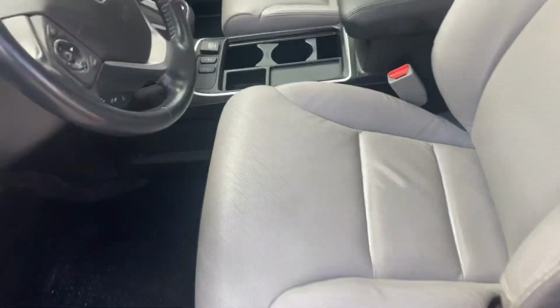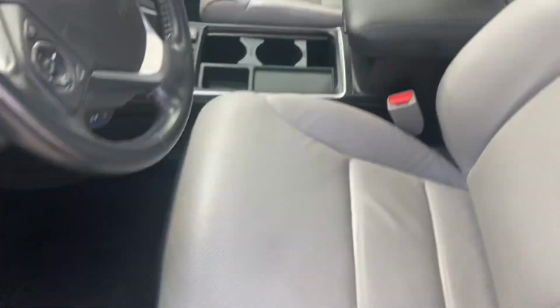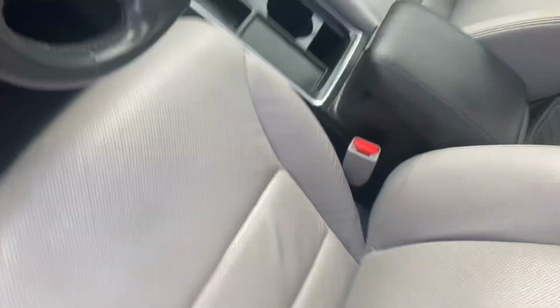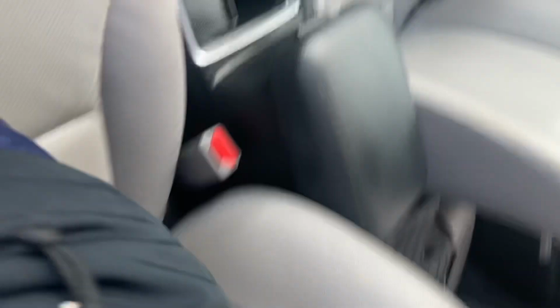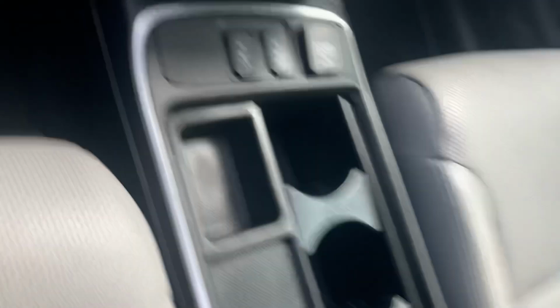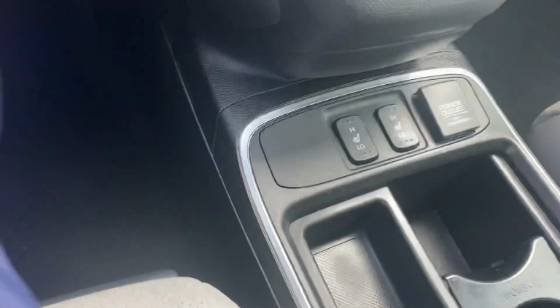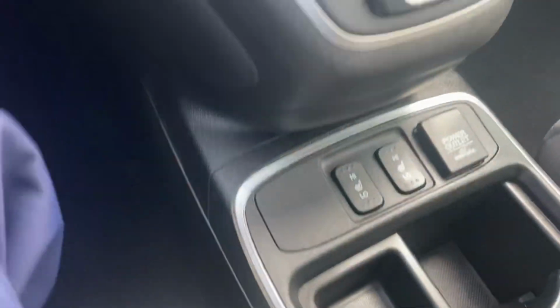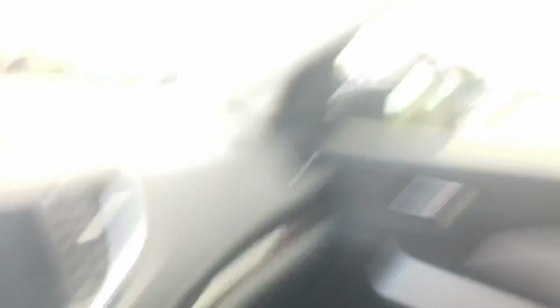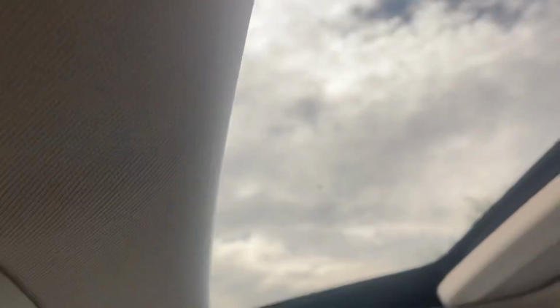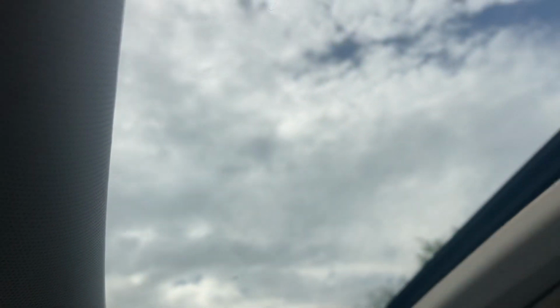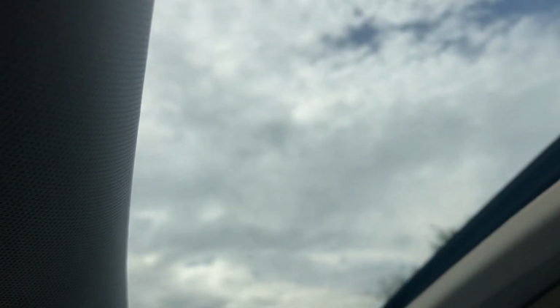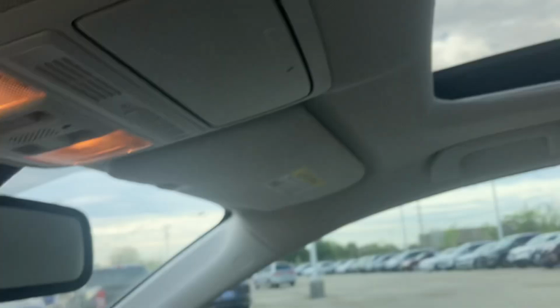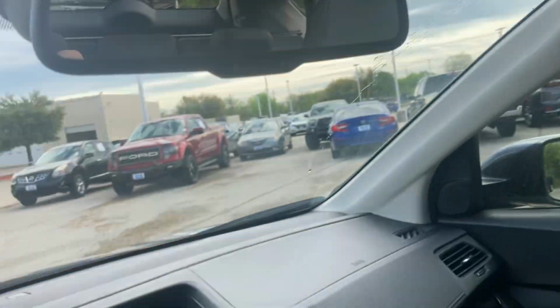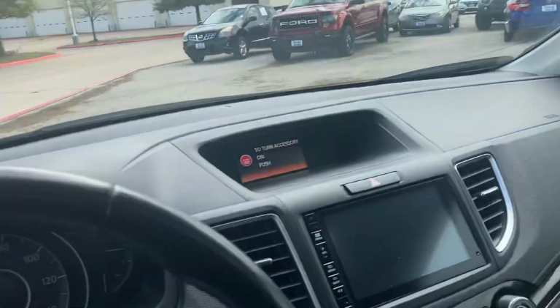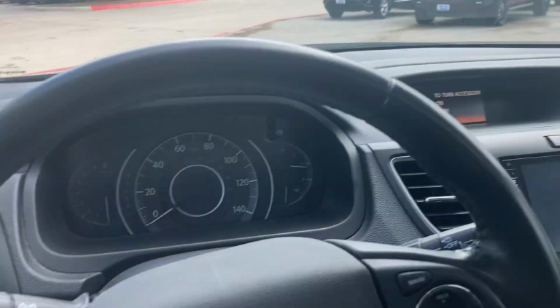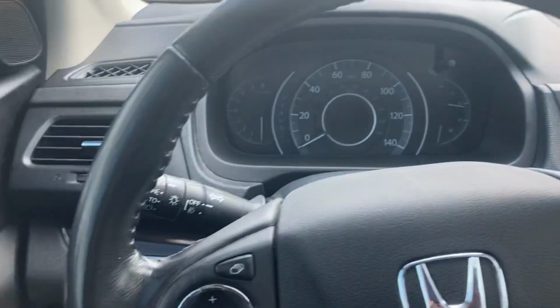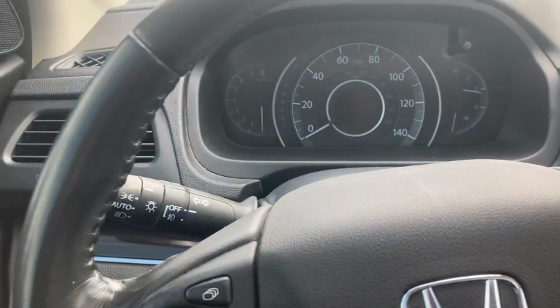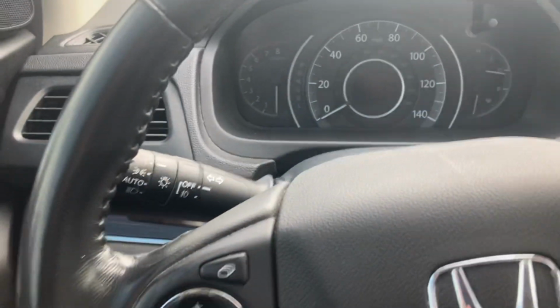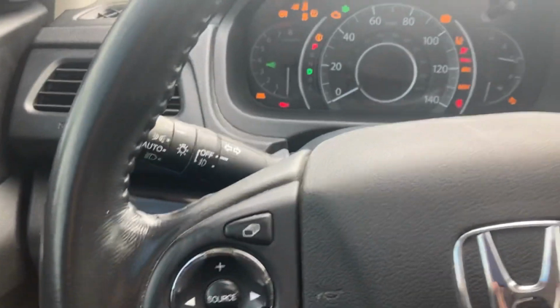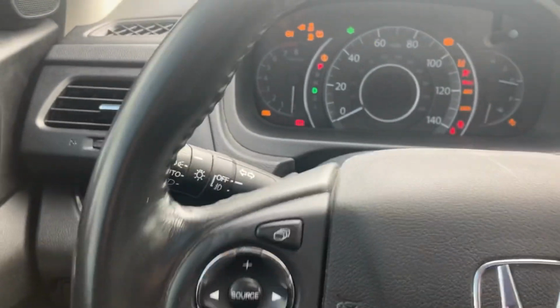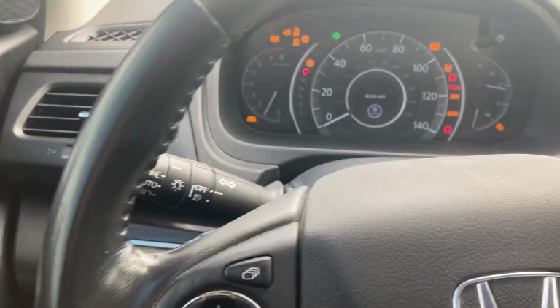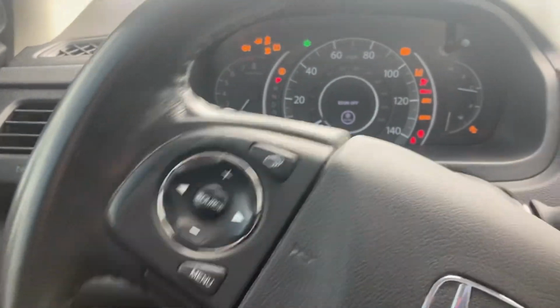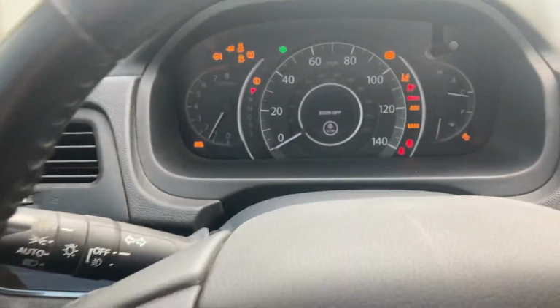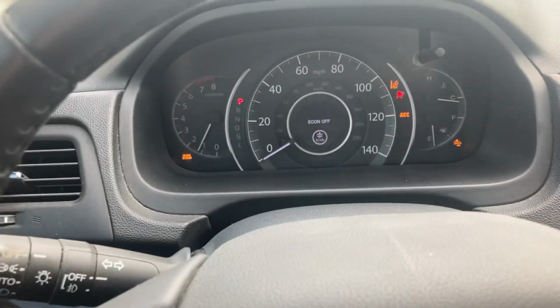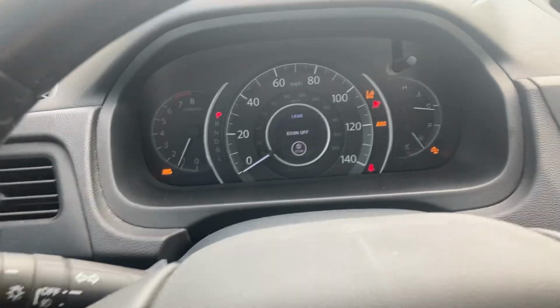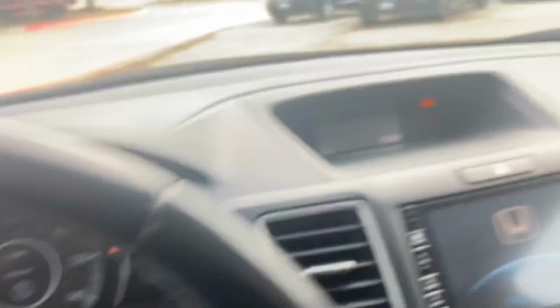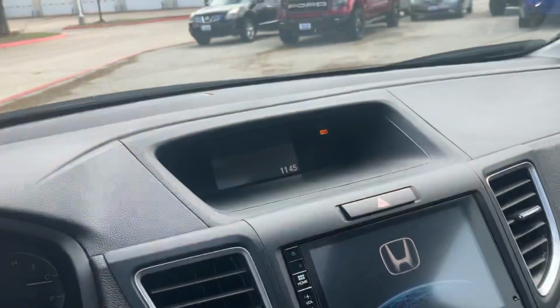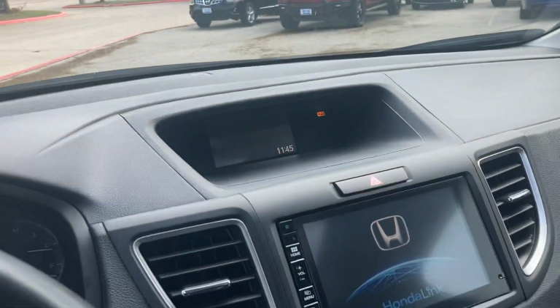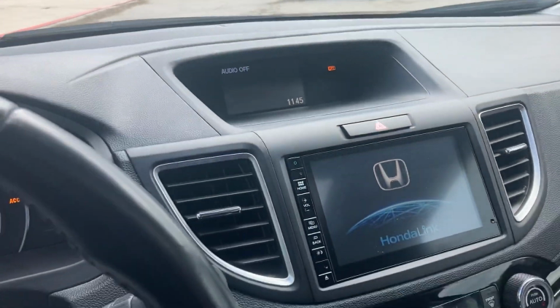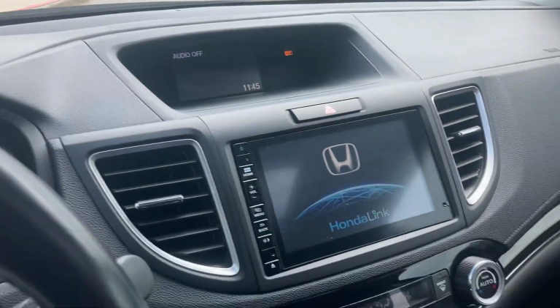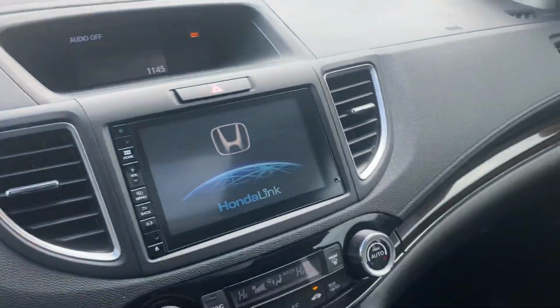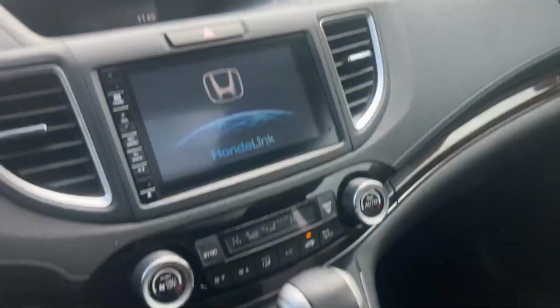Leather seats, heated seats, sunroof — it's a really beautiful car inside and out. Has no issues at all. Starts right up. And it is really, really good value for the money.